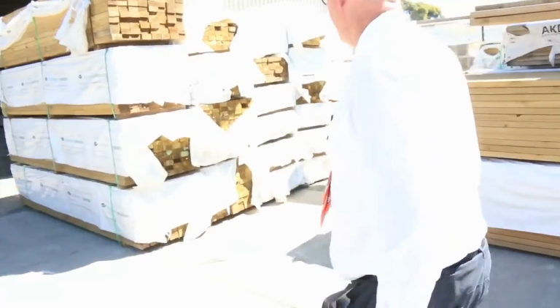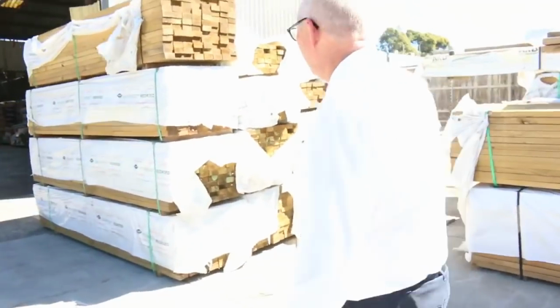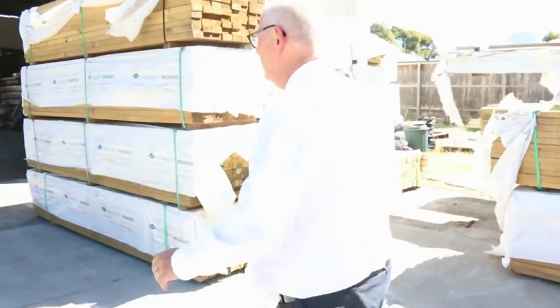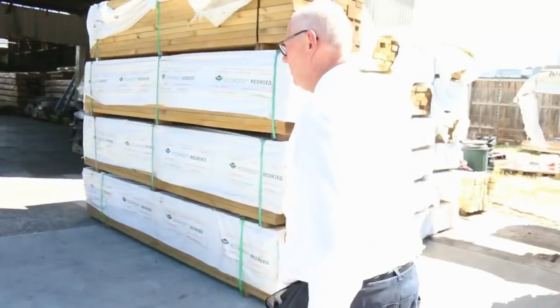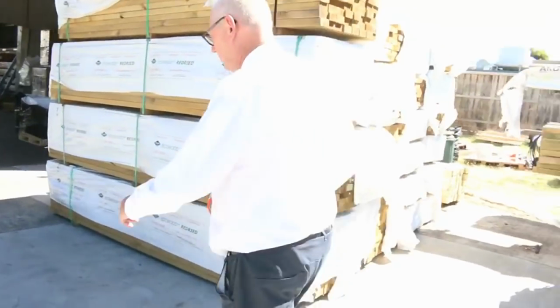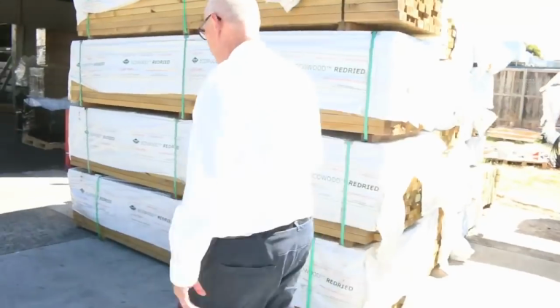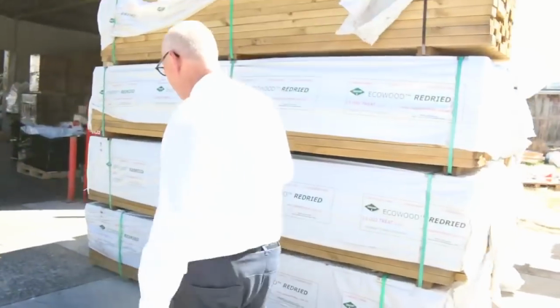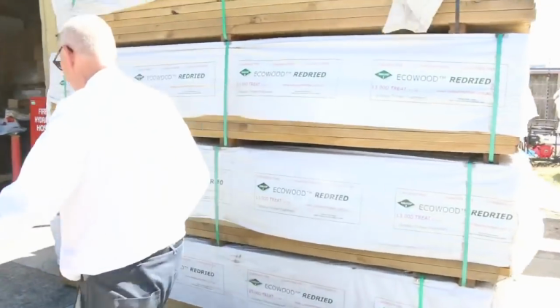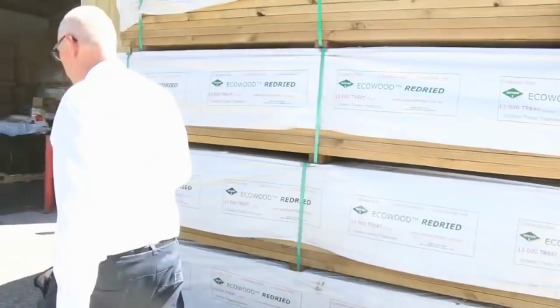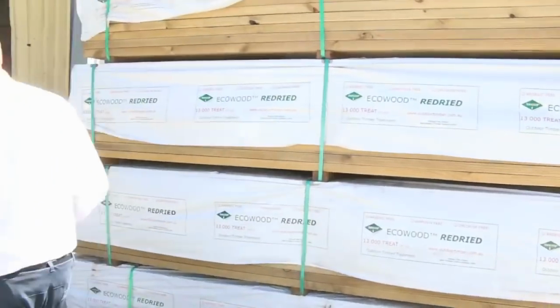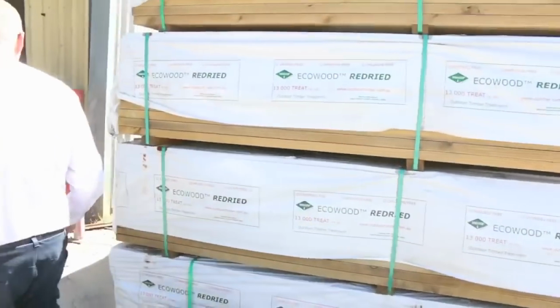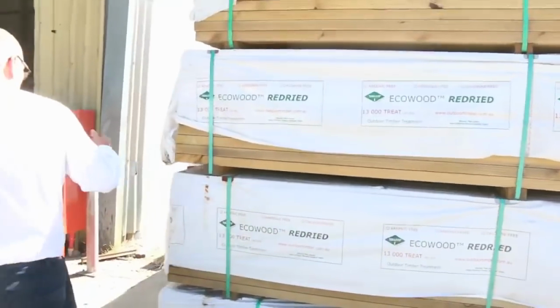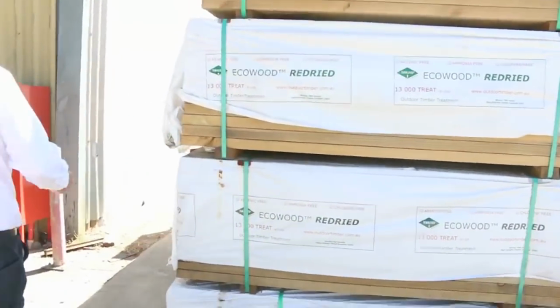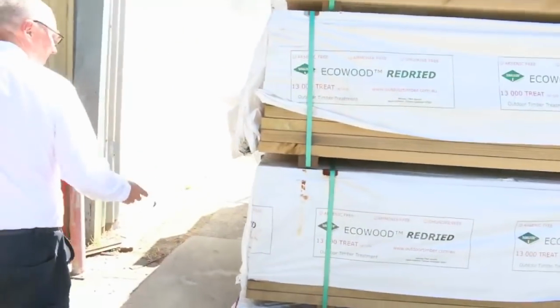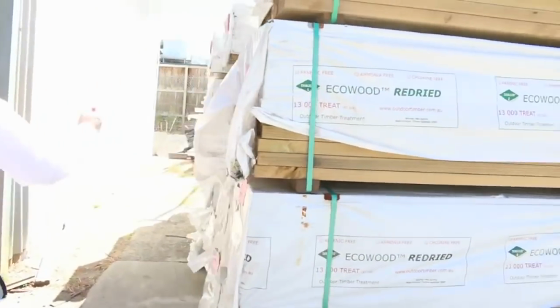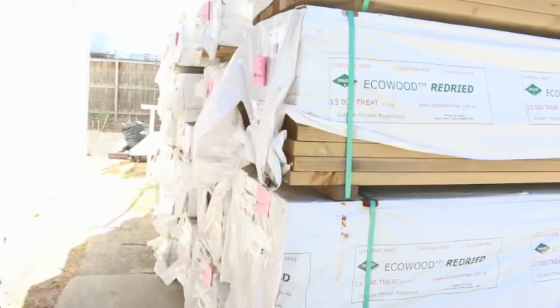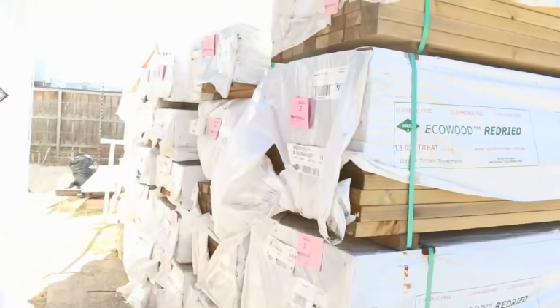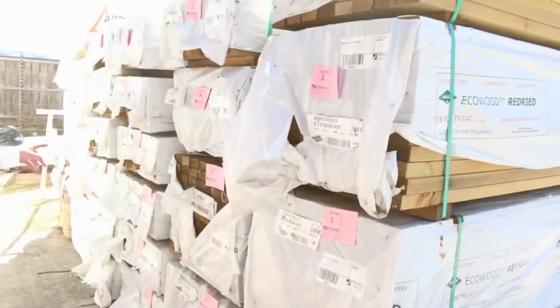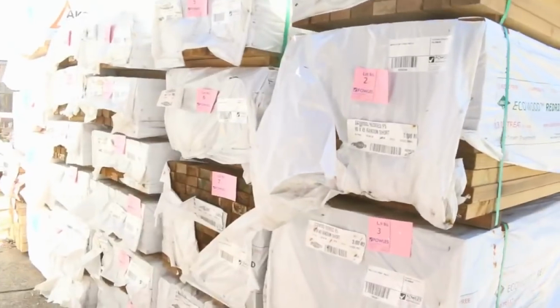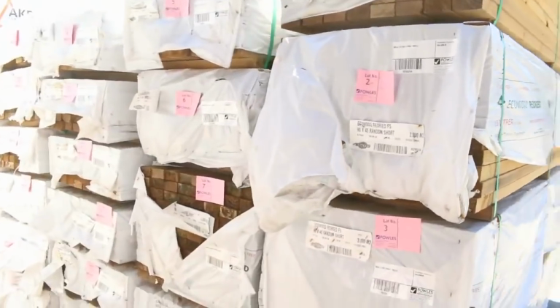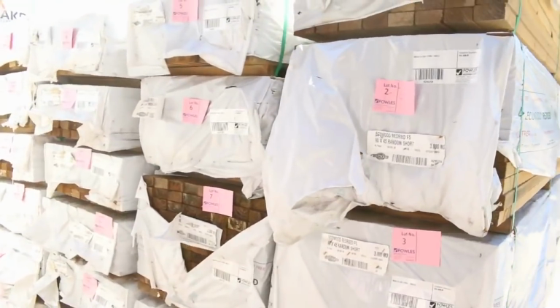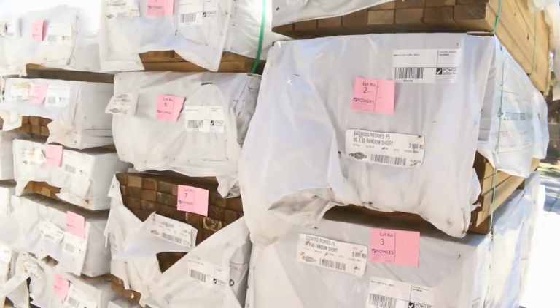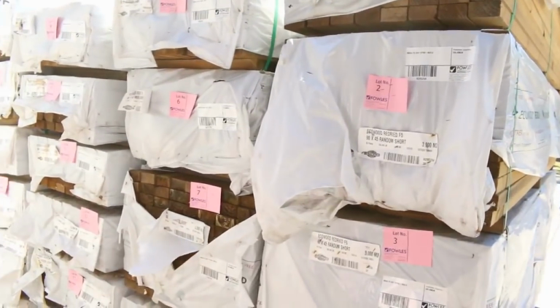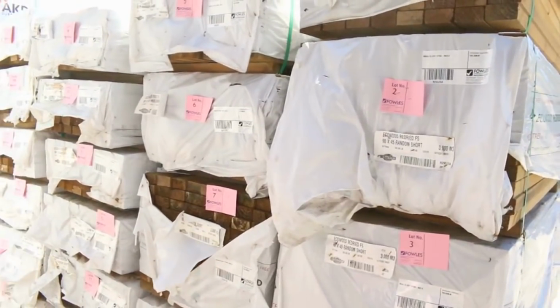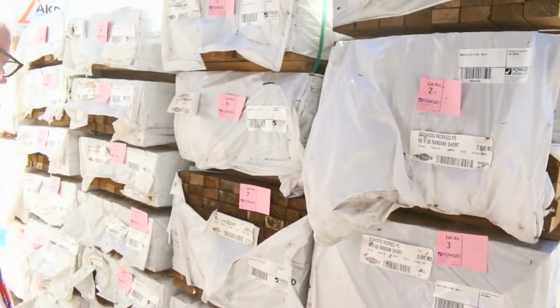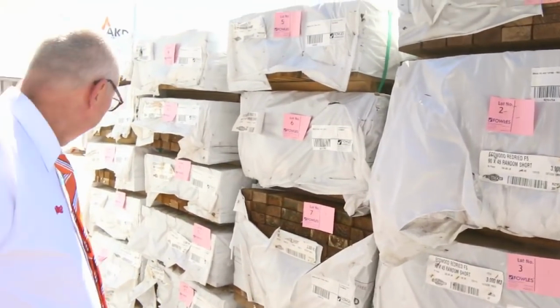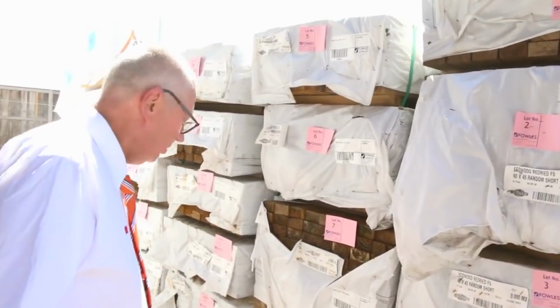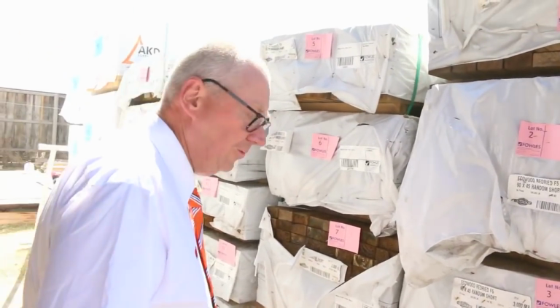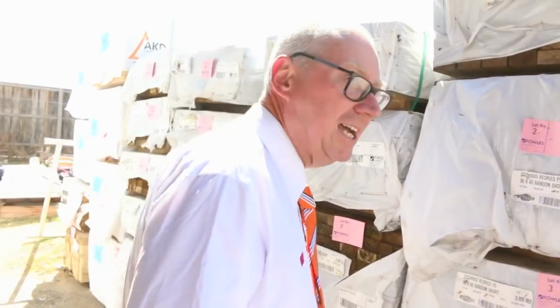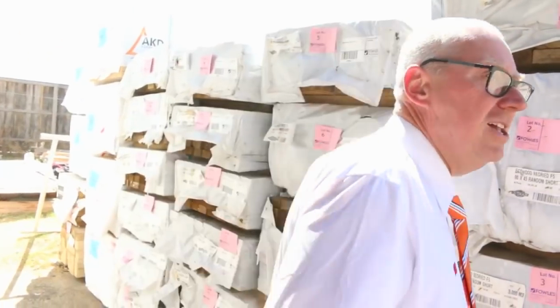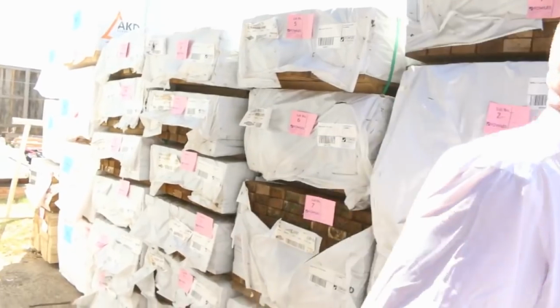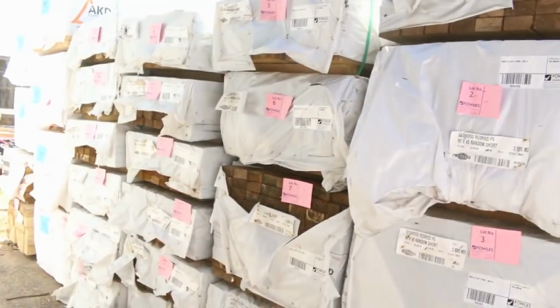Over here is where we start tomorrow — we've got a huge amount of 90 by 45 F5 dry treated pine to kick things off, followed by some 90 by 45 2.4 metre studs.